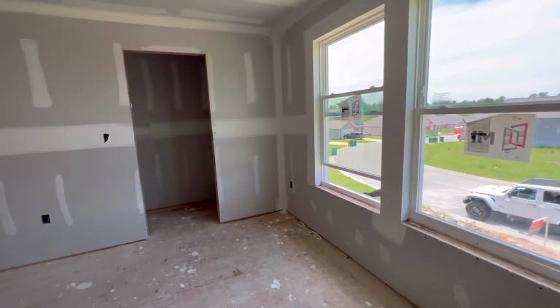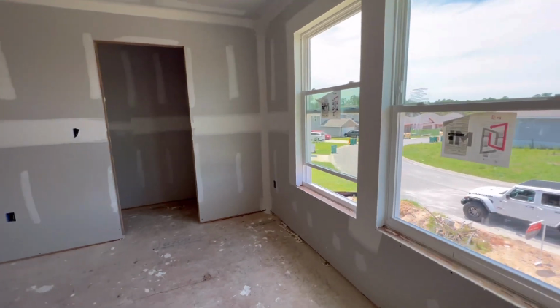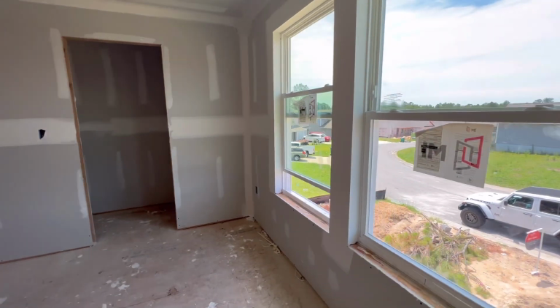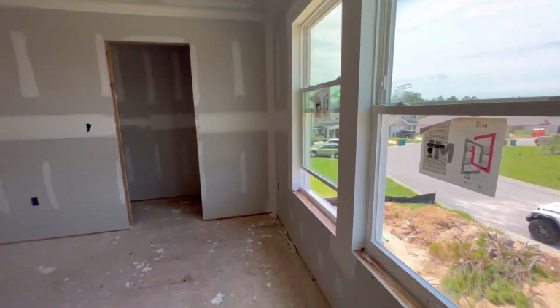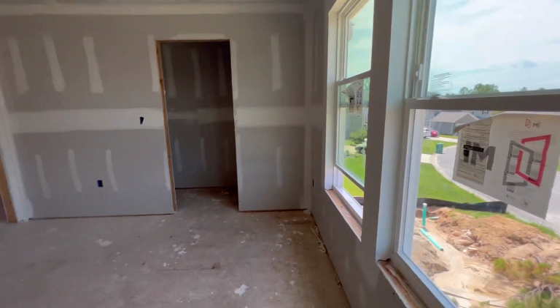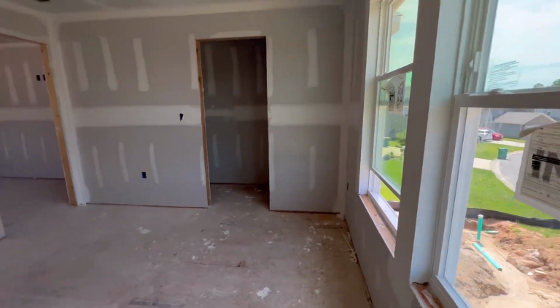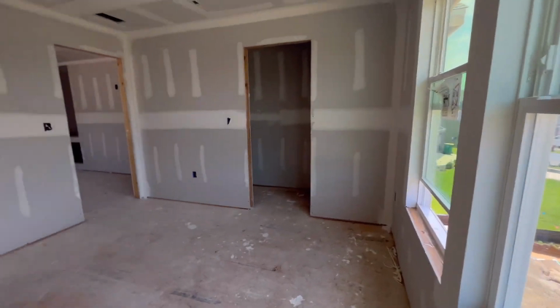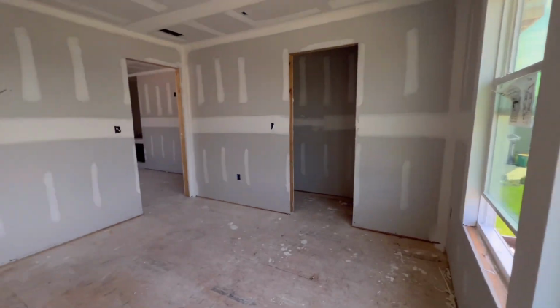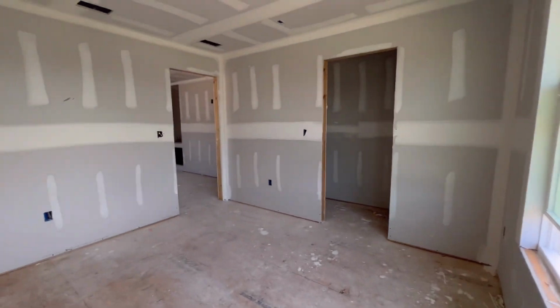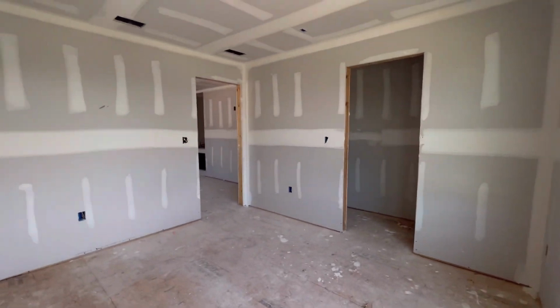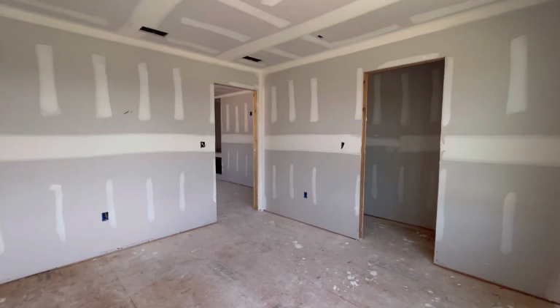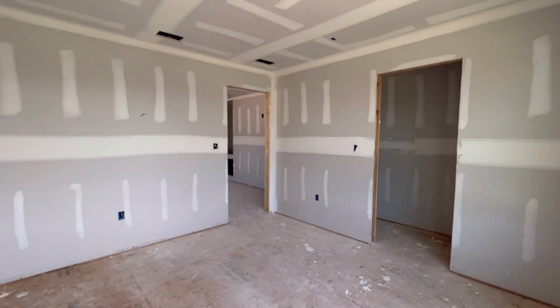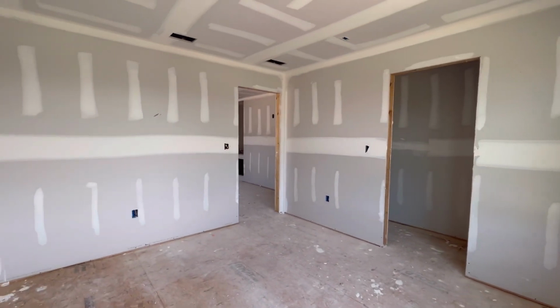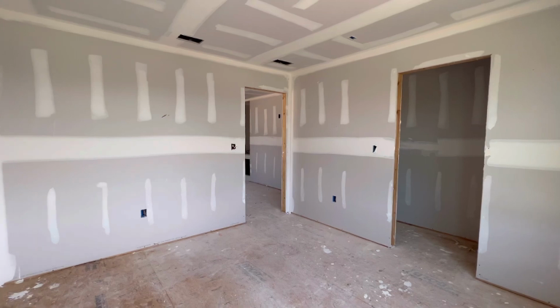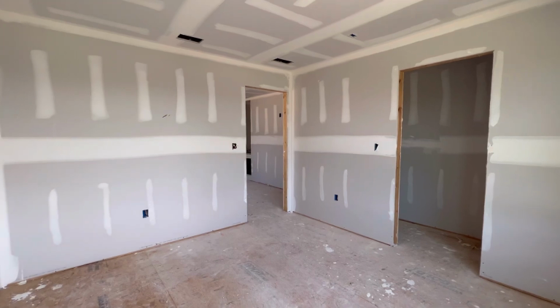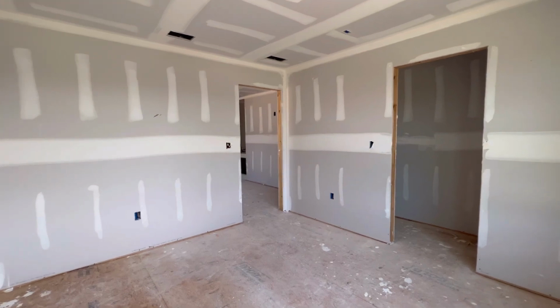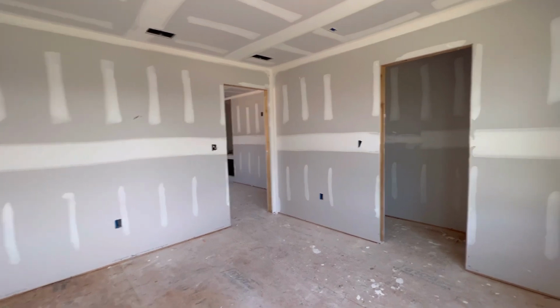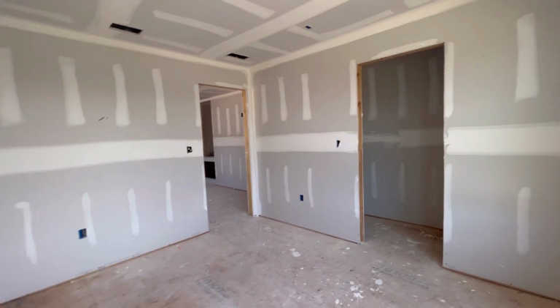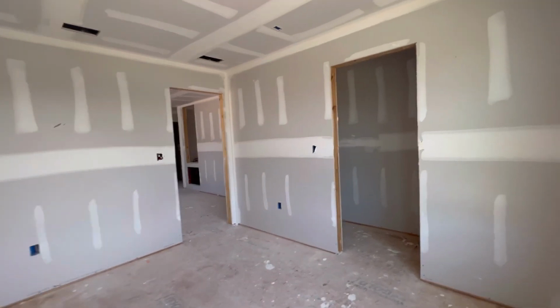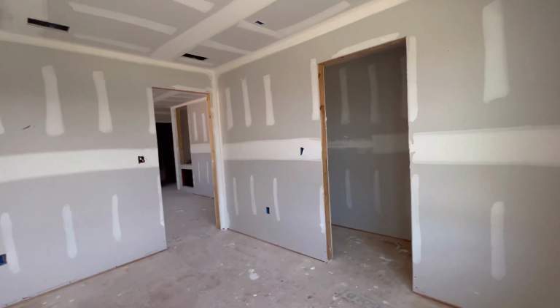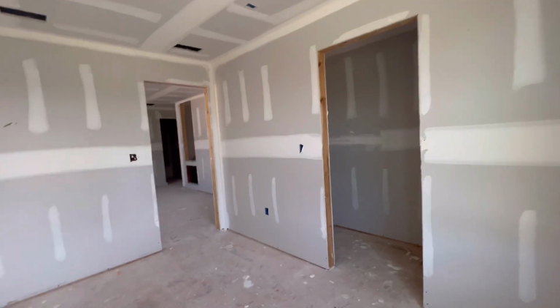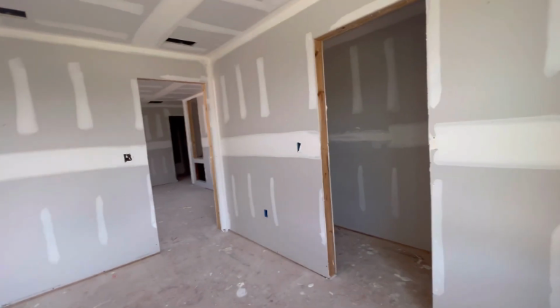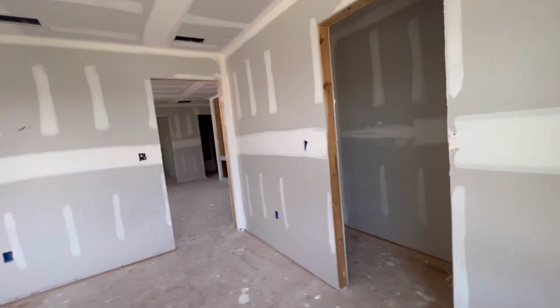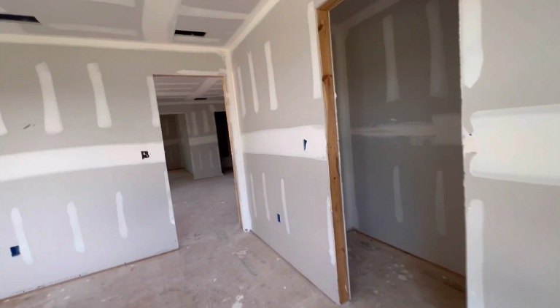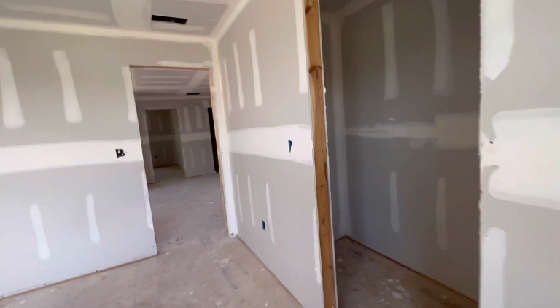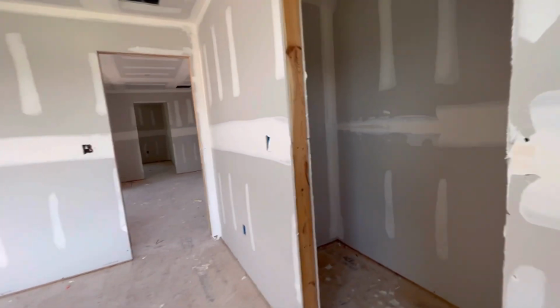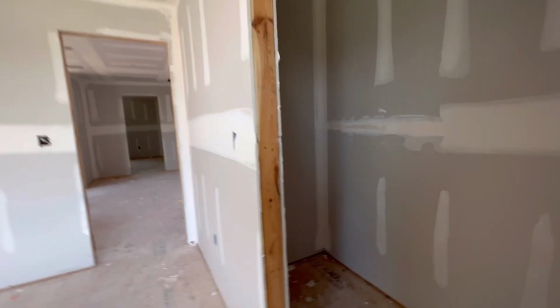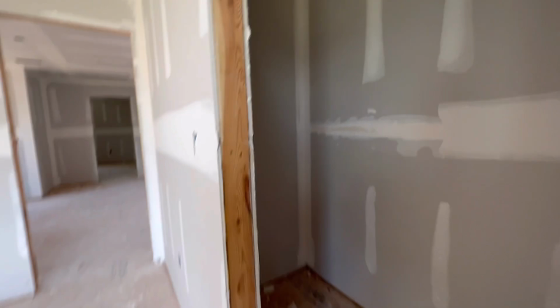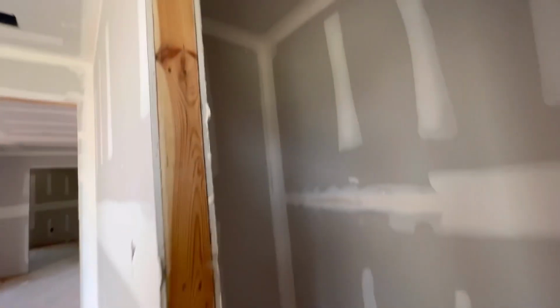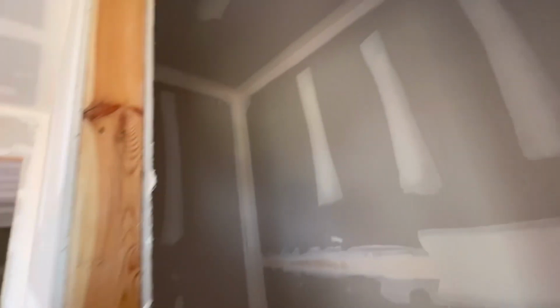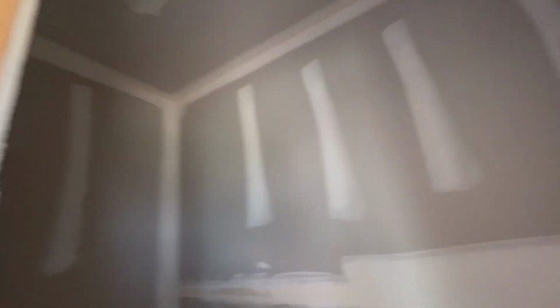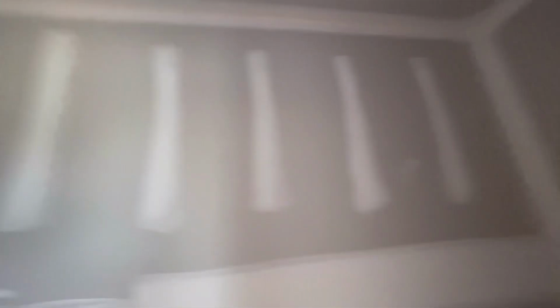This bedroom is going to be a 12 by 12 as well. It just looks bigger because it has a lot of natural light coming in. And you have the walk-in closet.